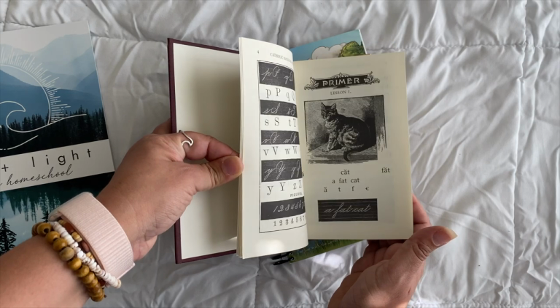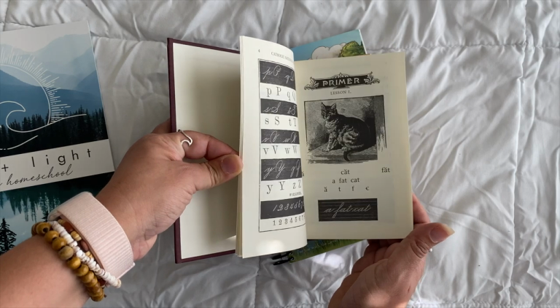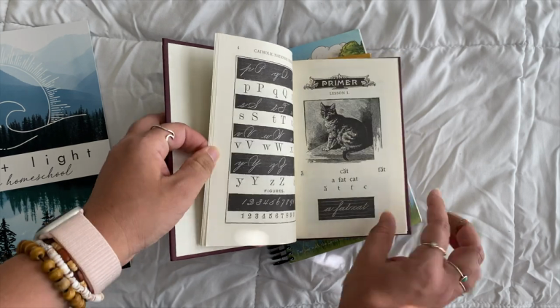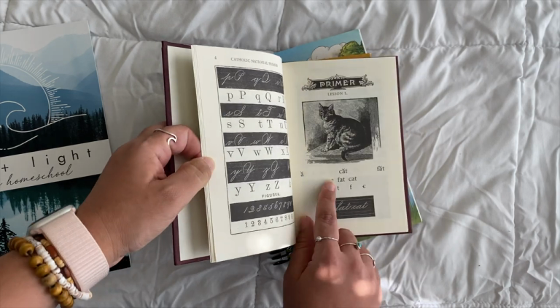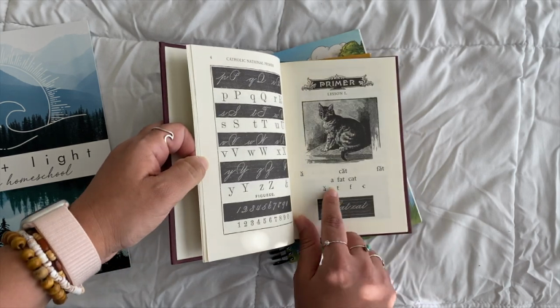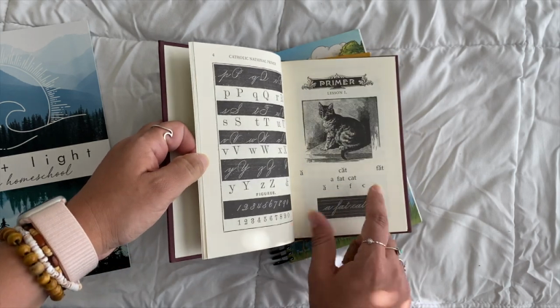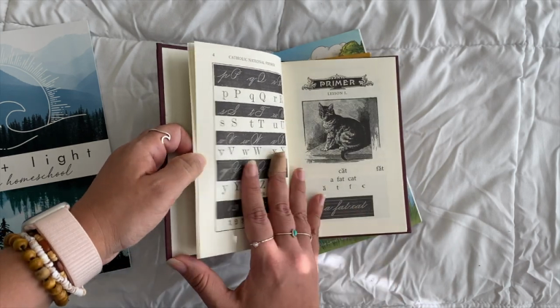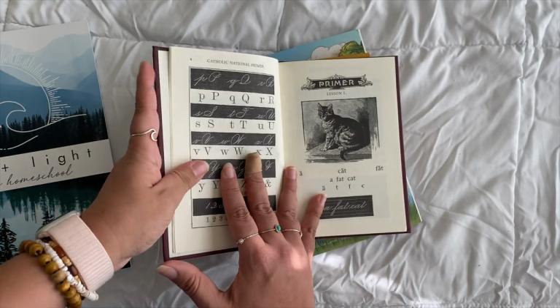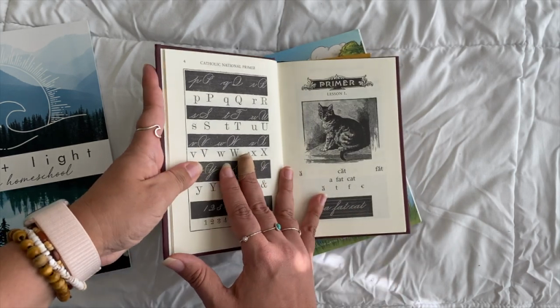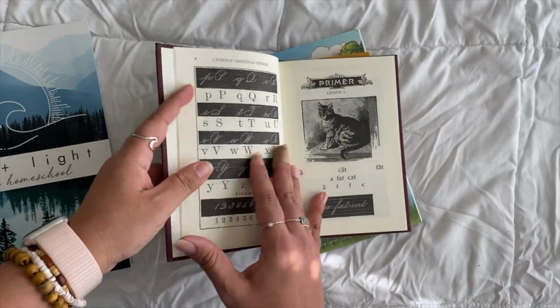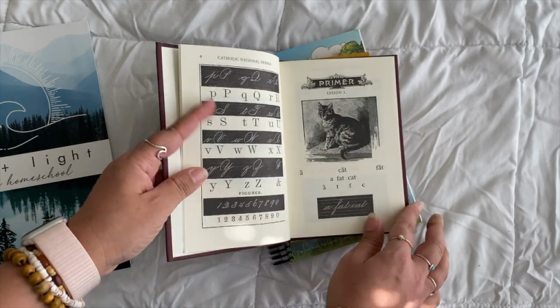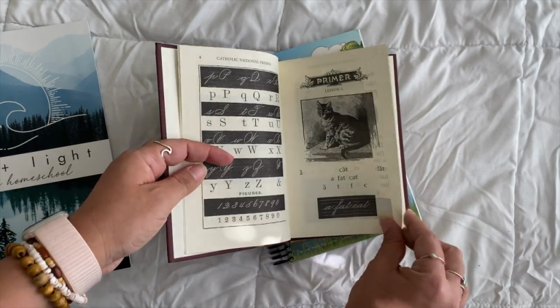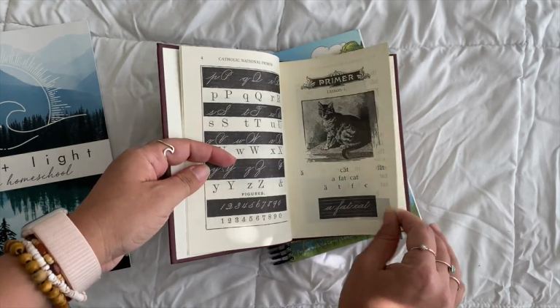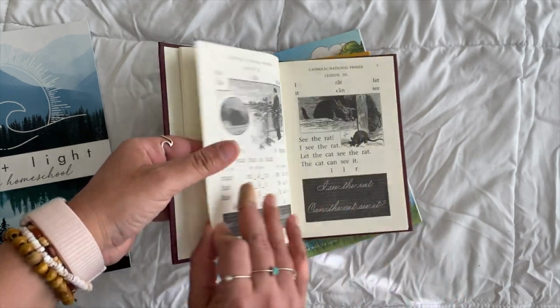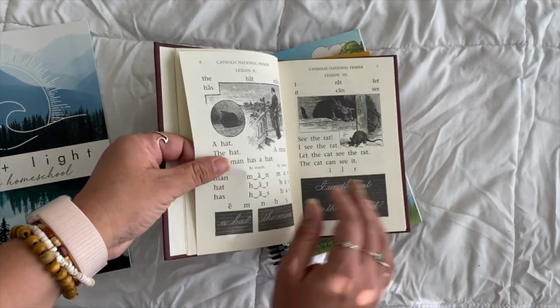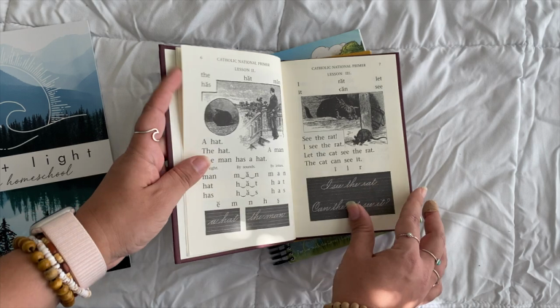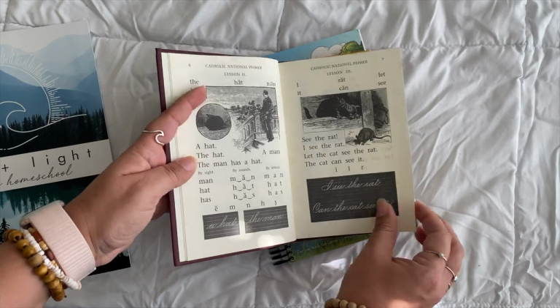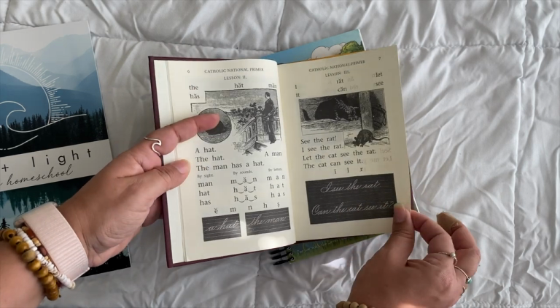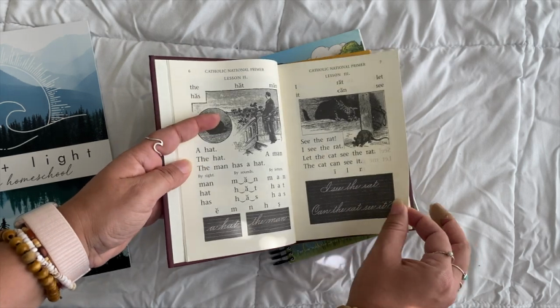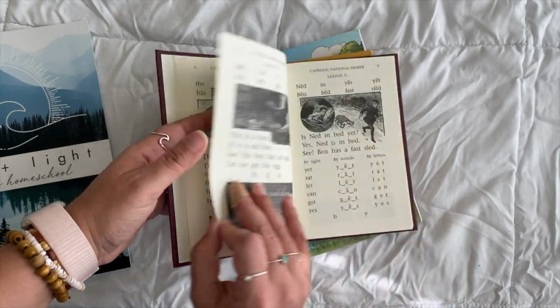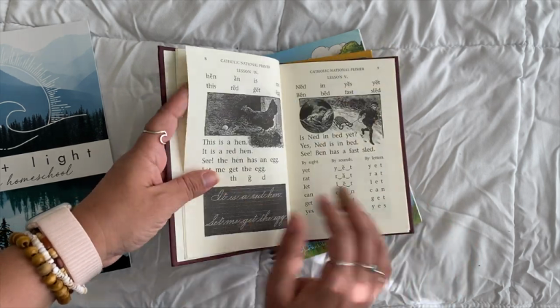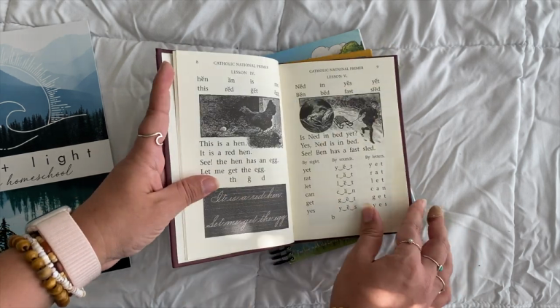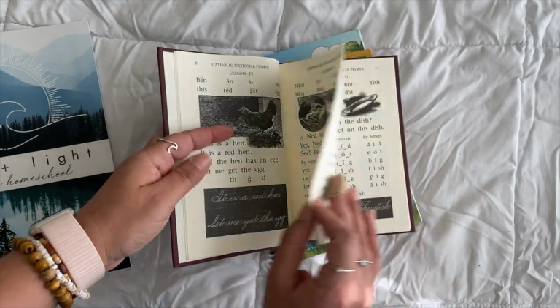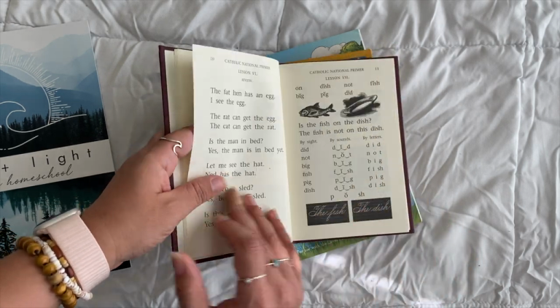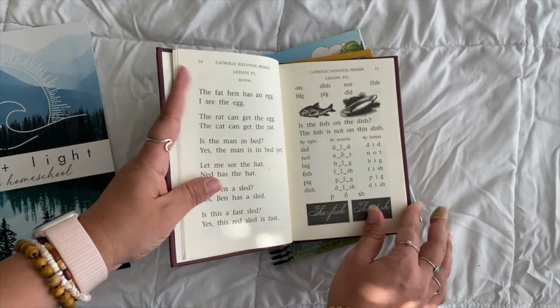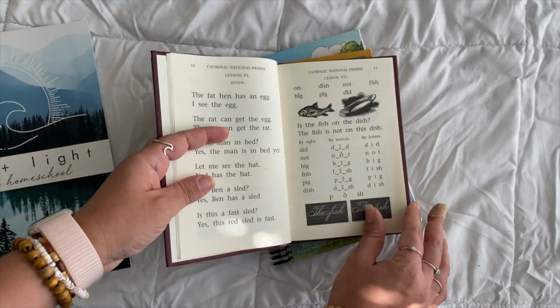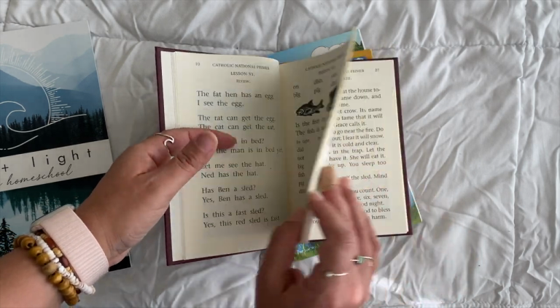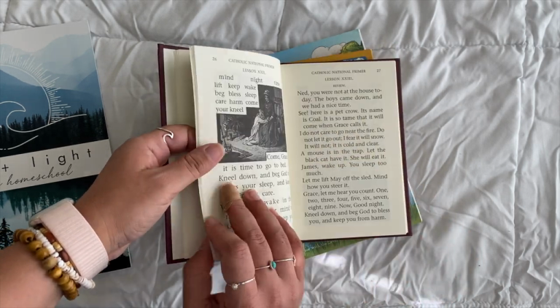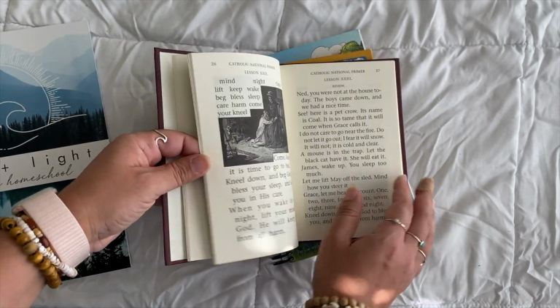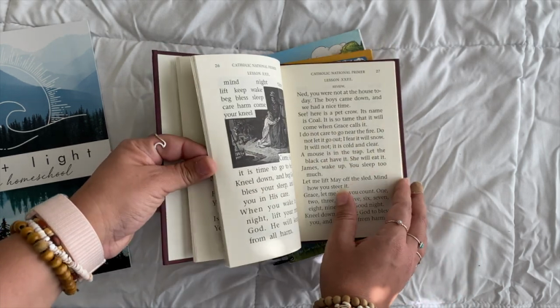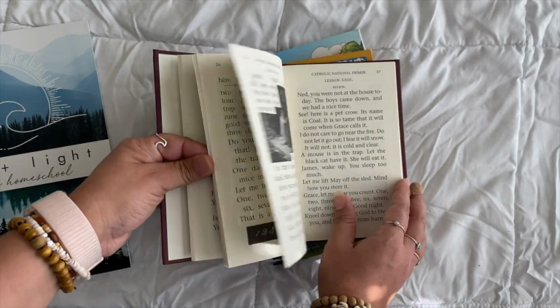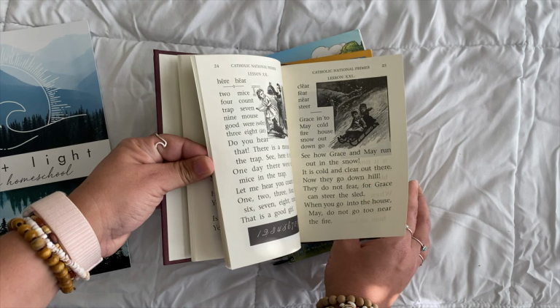The Catholic reader is used the exact same way as McGuffey — almost the exact same lessons, like 'a fat cat' — but it's Catholic, which is nice. I'll give you a flip-through so you can see what the lessons look like.